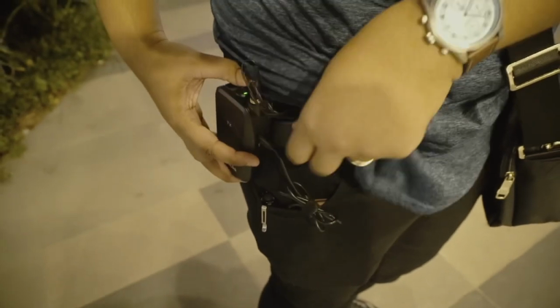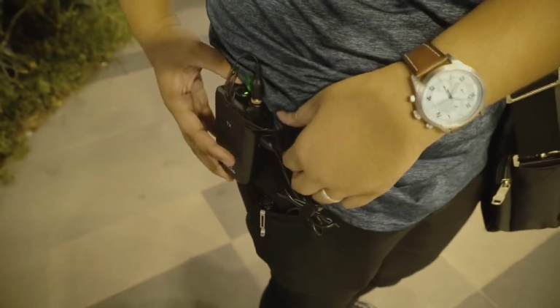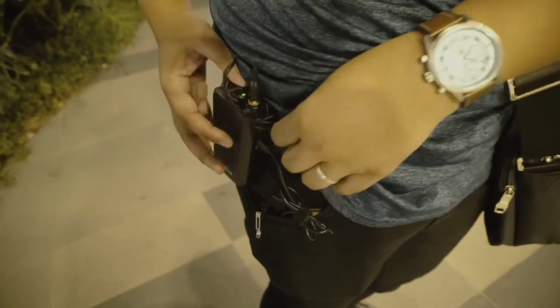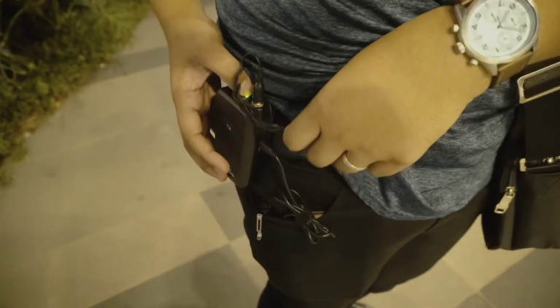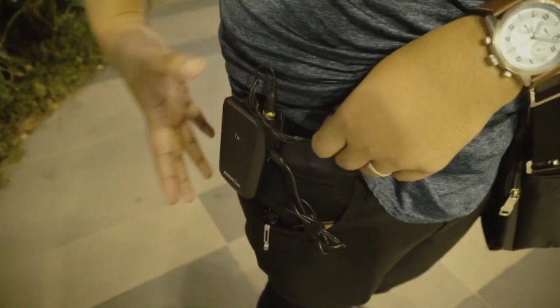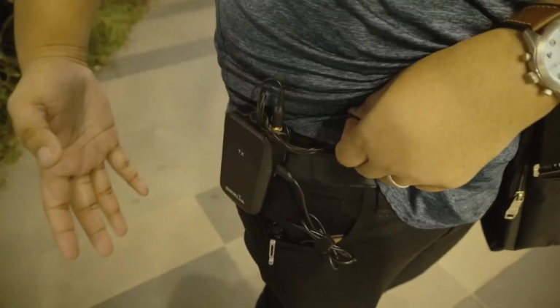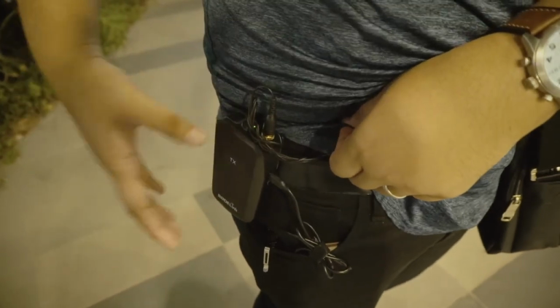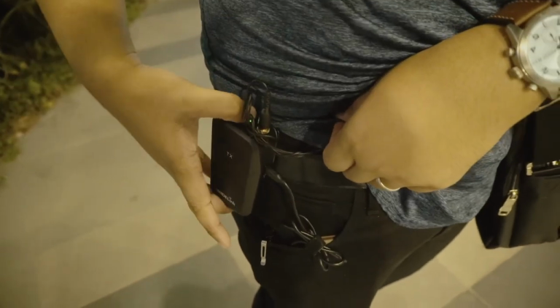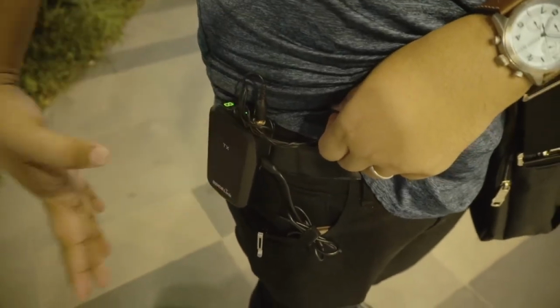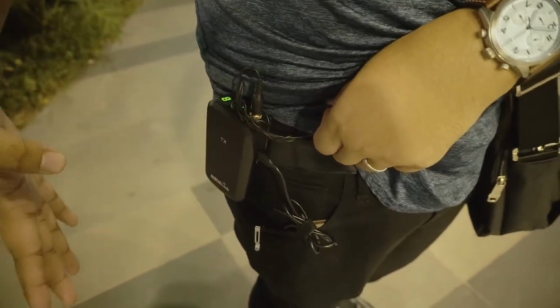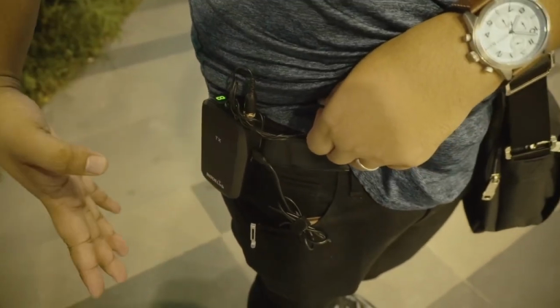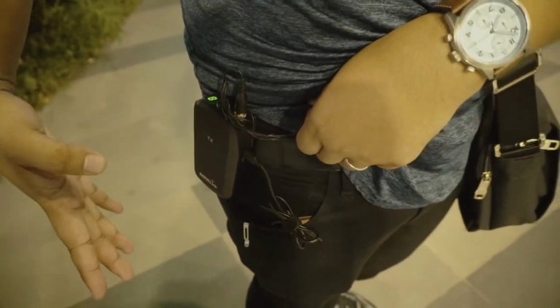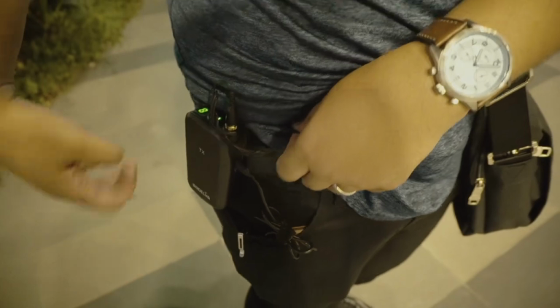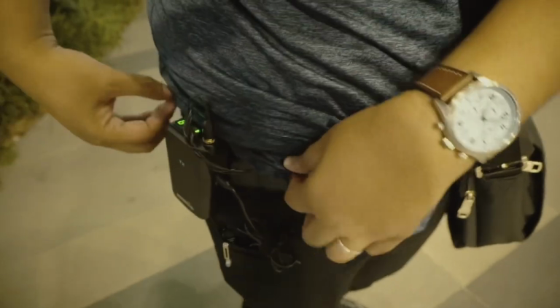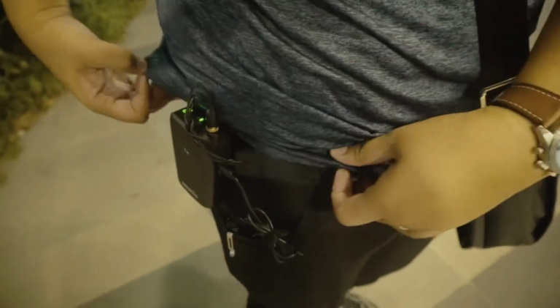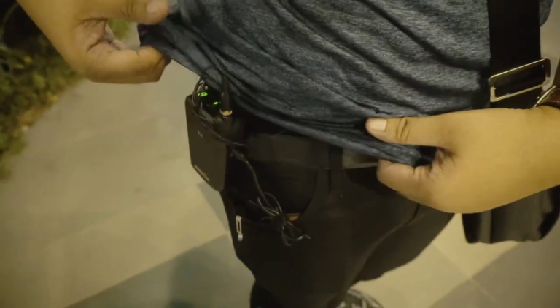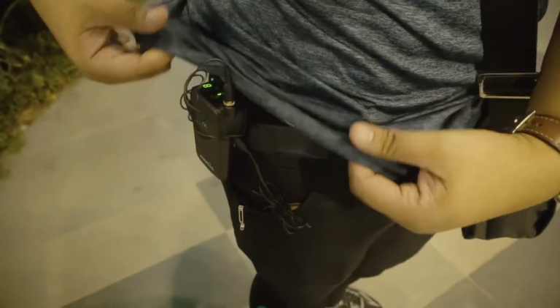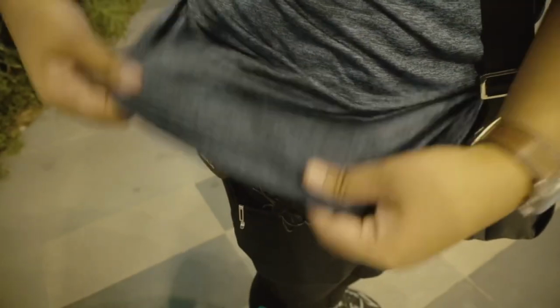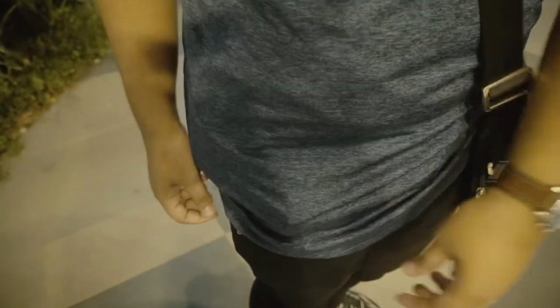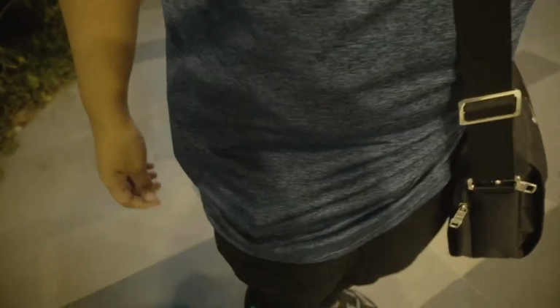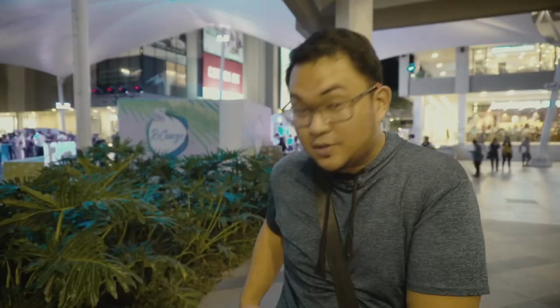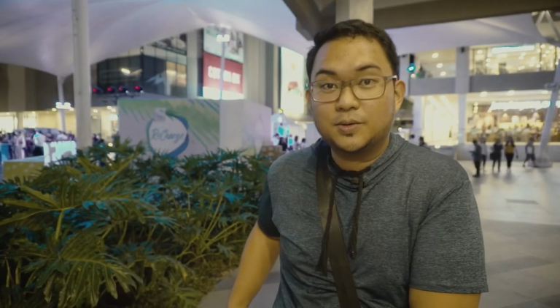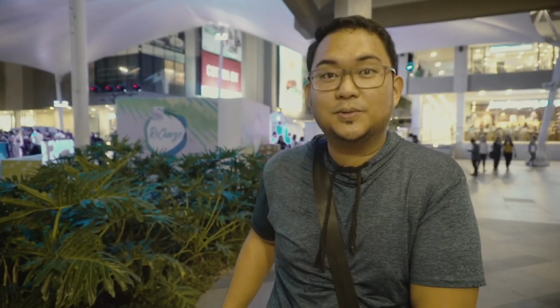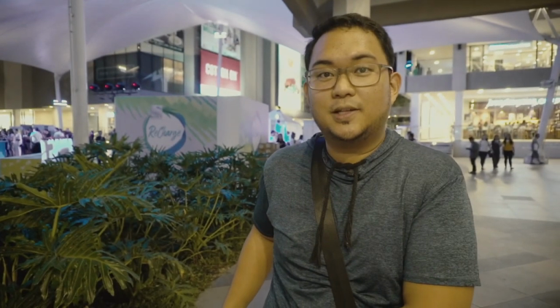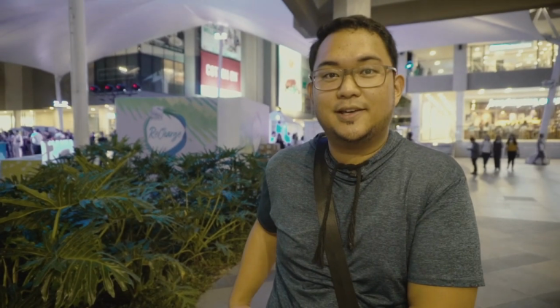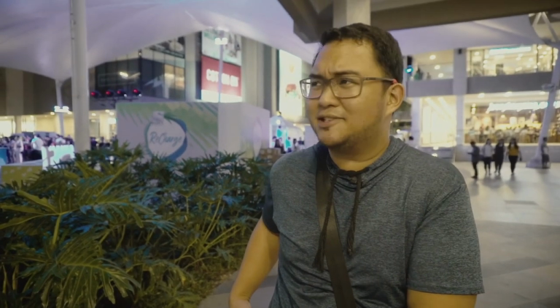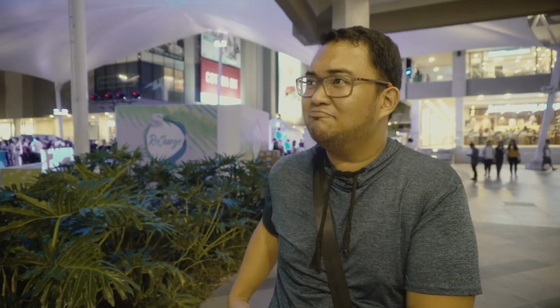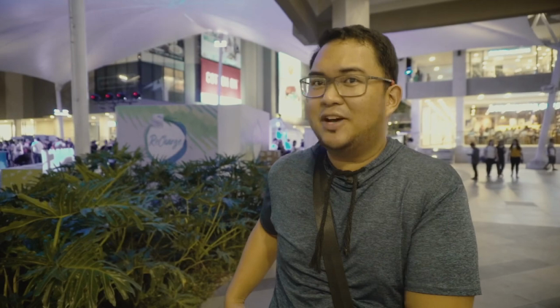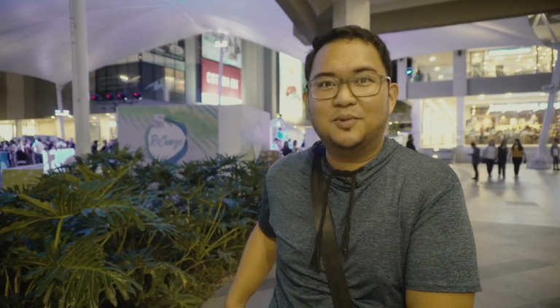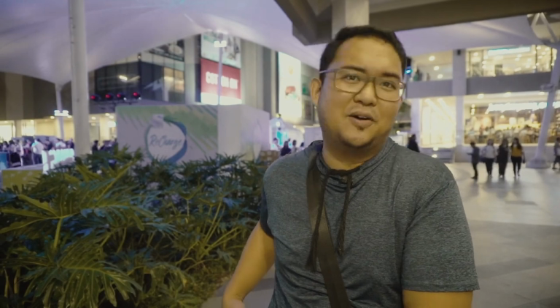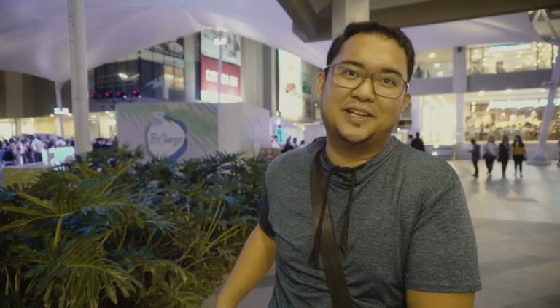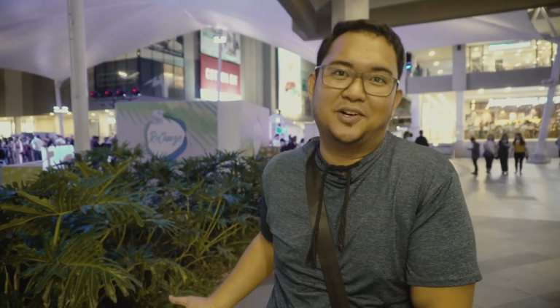Actually, it works great. I feel like it lasts longer than AA batteries, especially since the power bank has a higher milliampere capacity. So the RodeLink is more powerful than we thought.